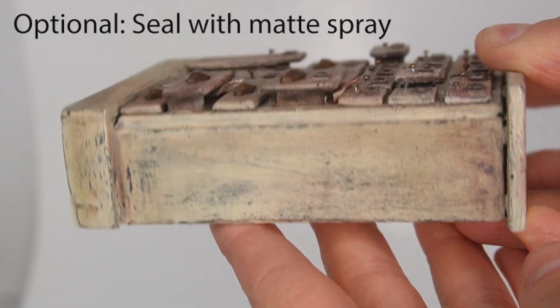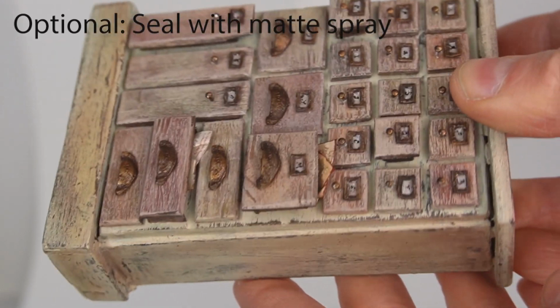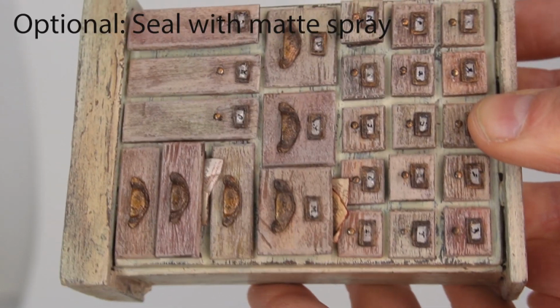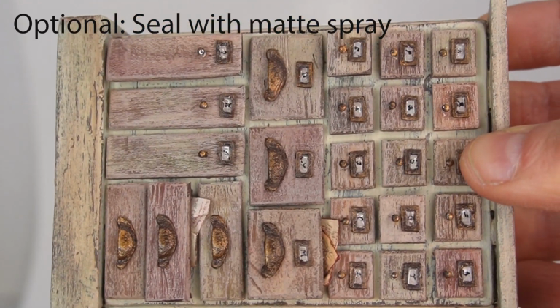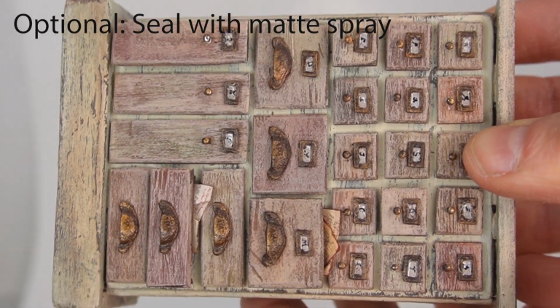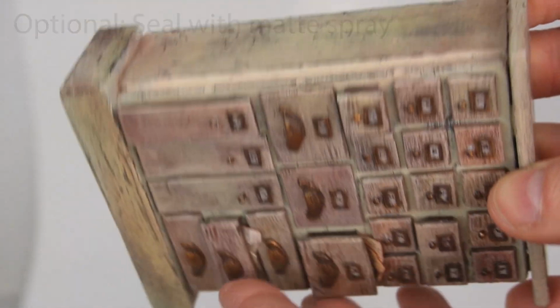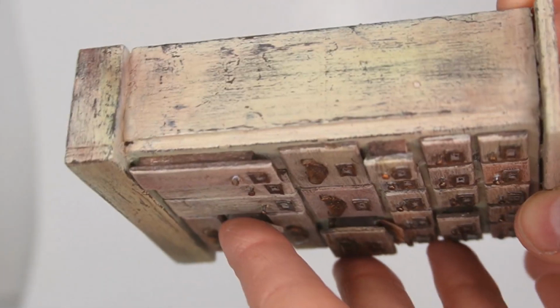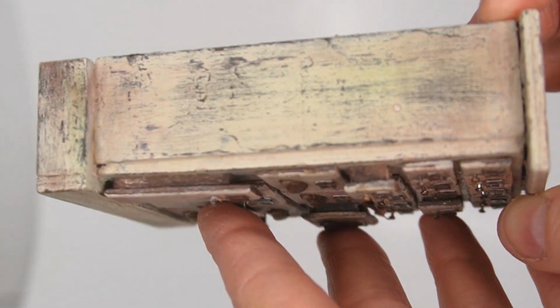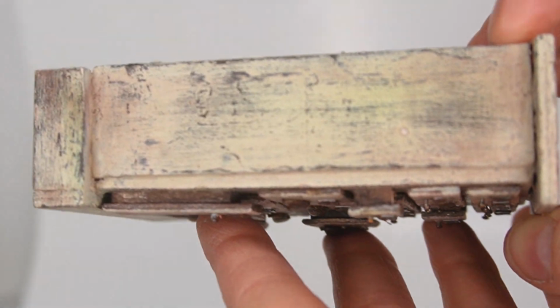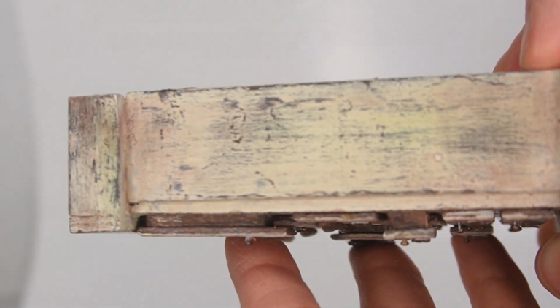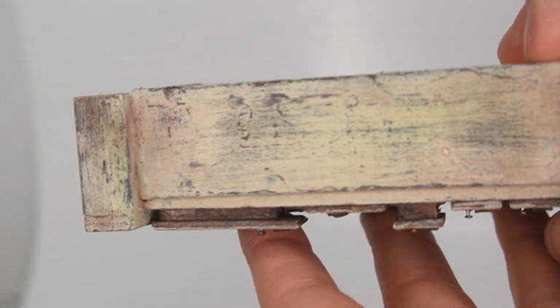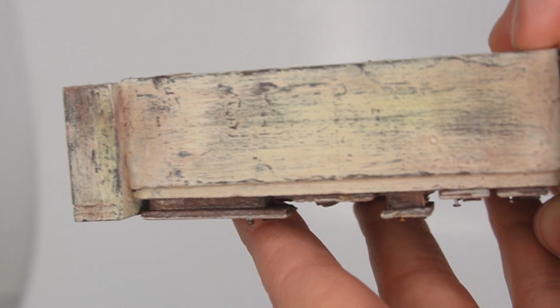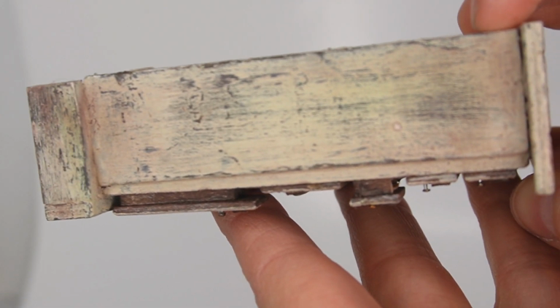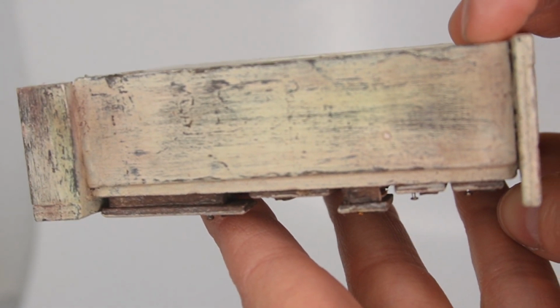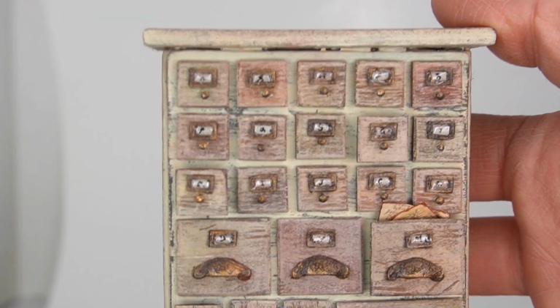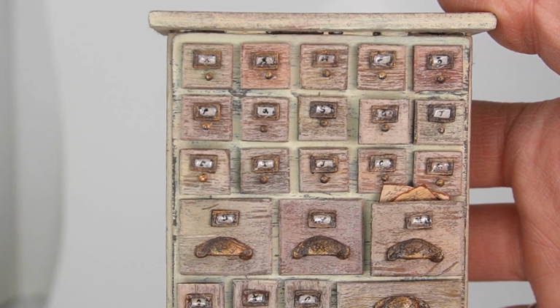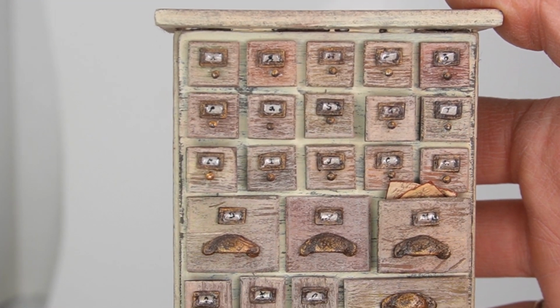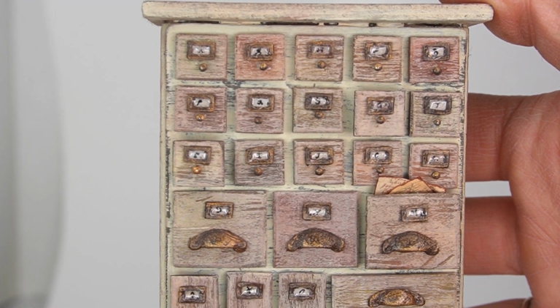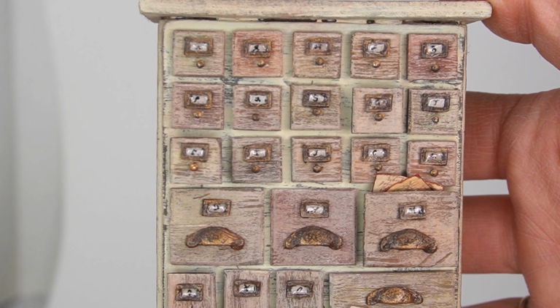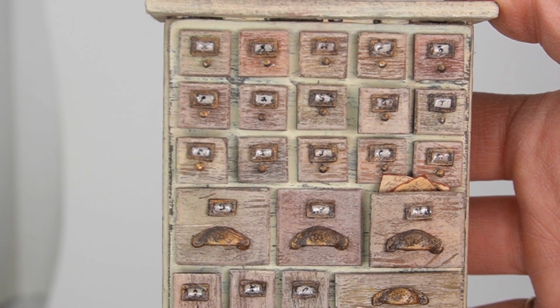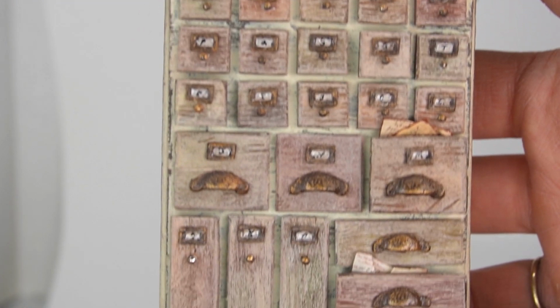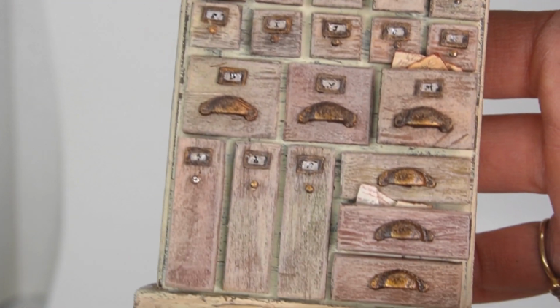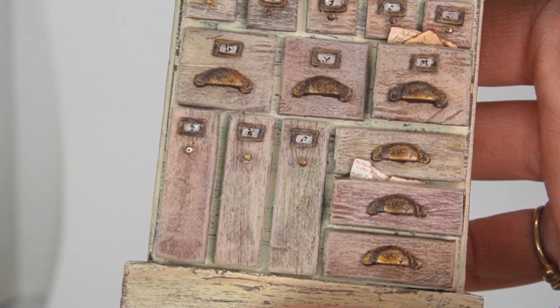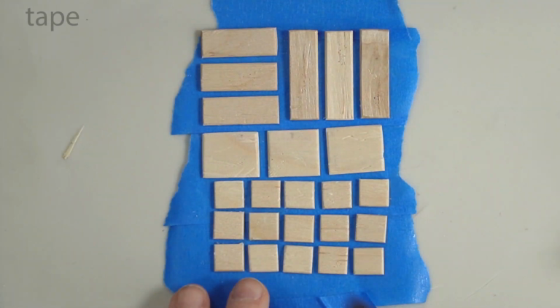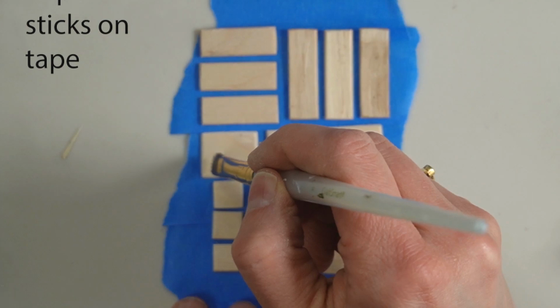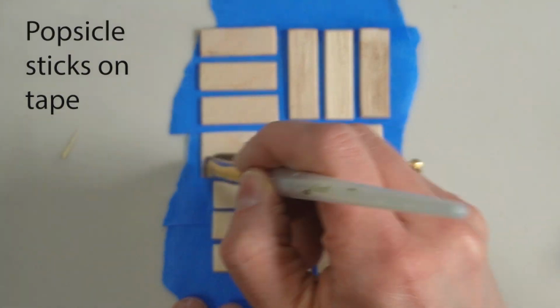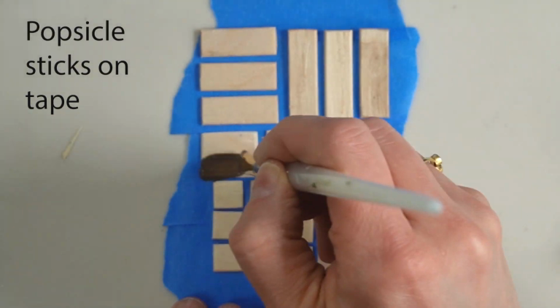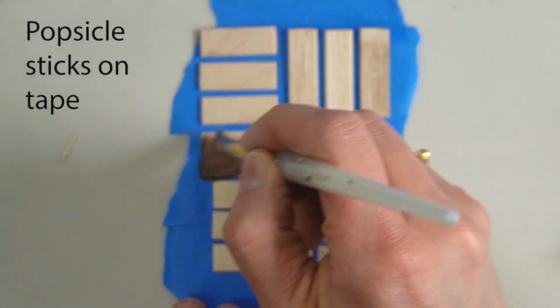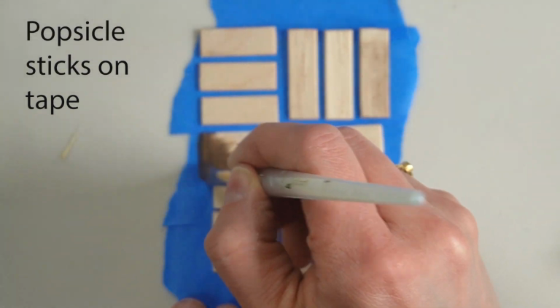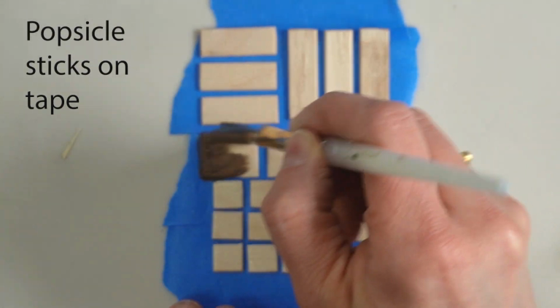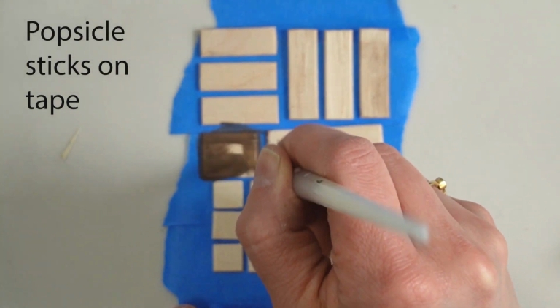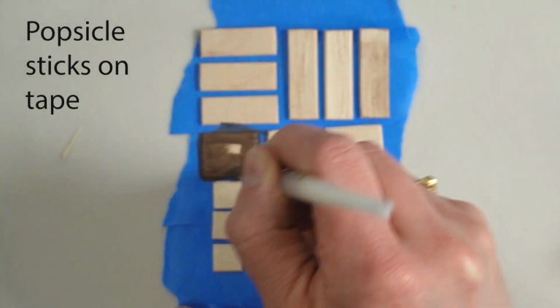Before I did this step, all of the top coat was the same tone, and now there is a lot of age and dimension. Wasn't that easy? Now we're on to our next technique — this technique creates the look of faded paint over stained wood.